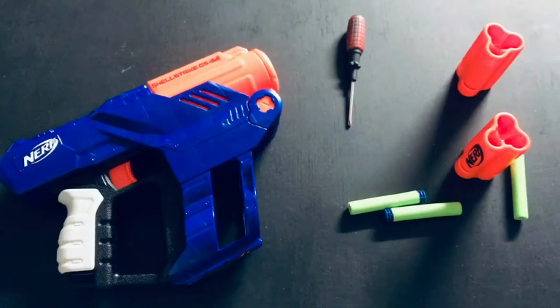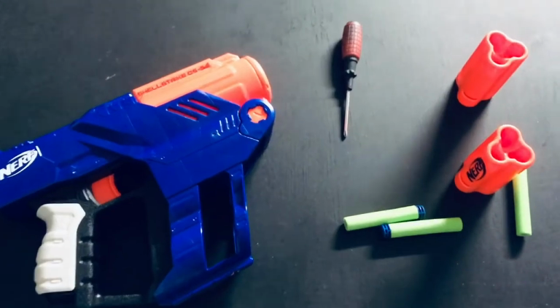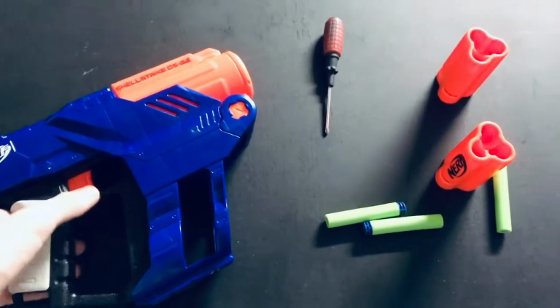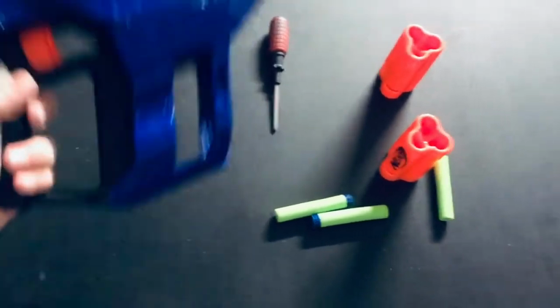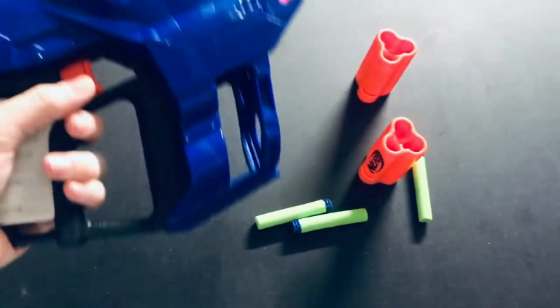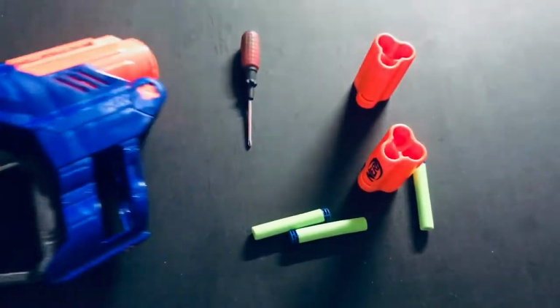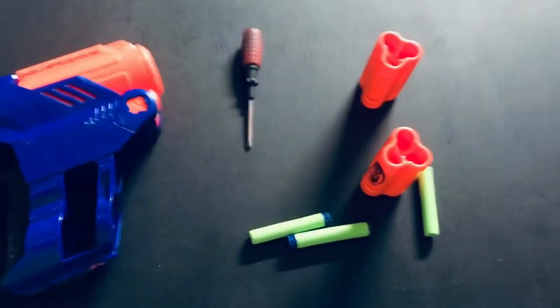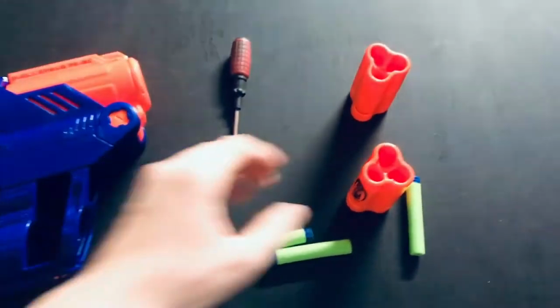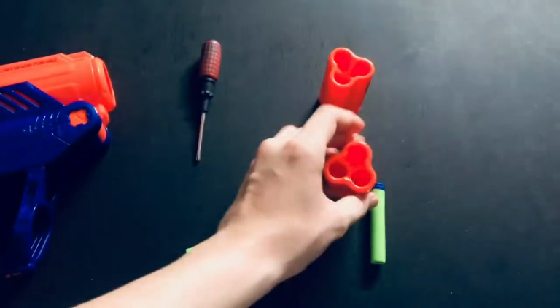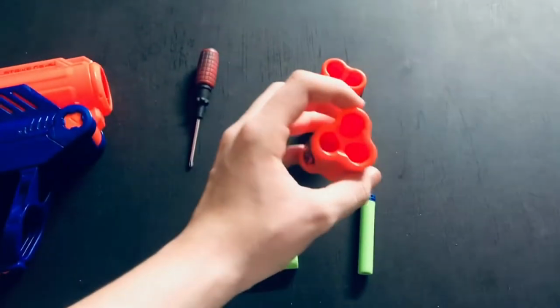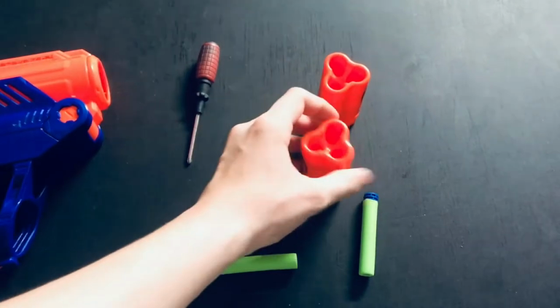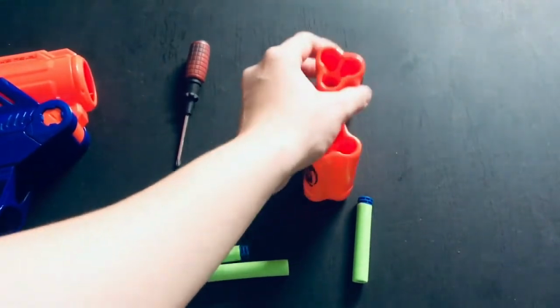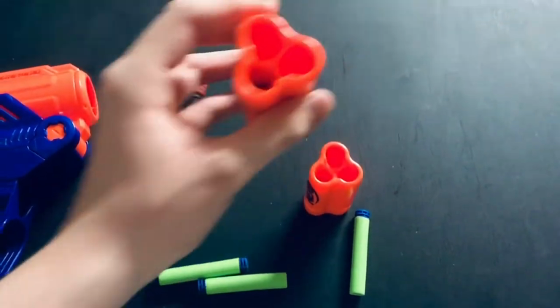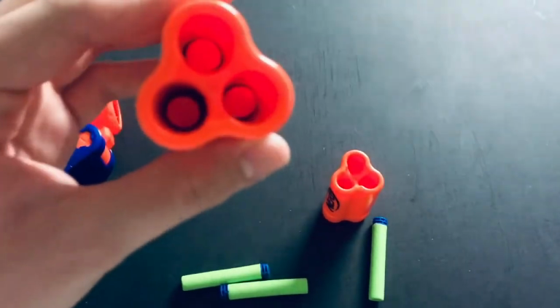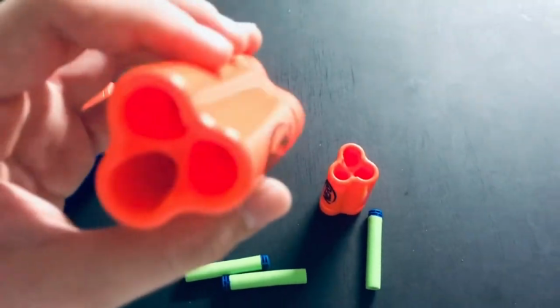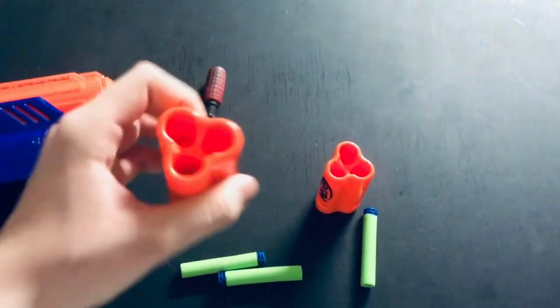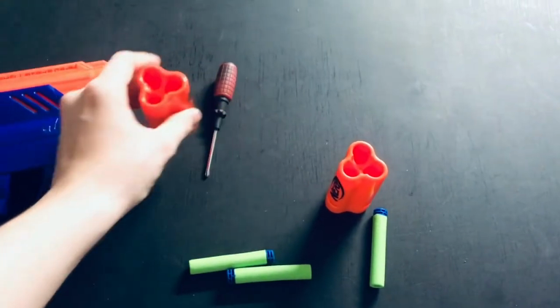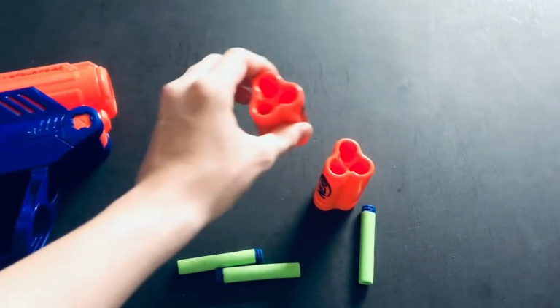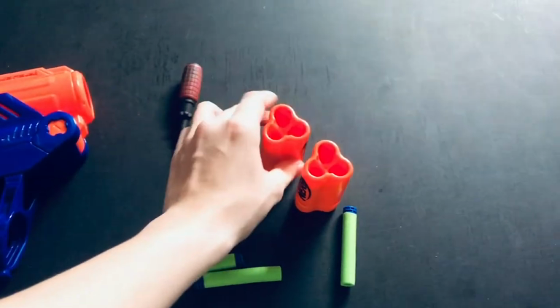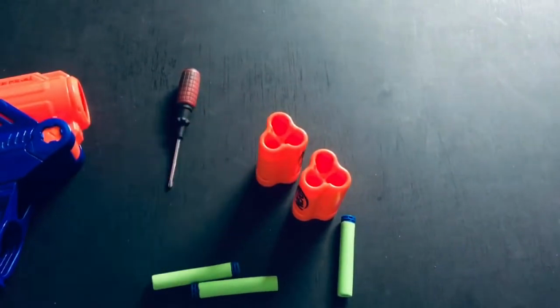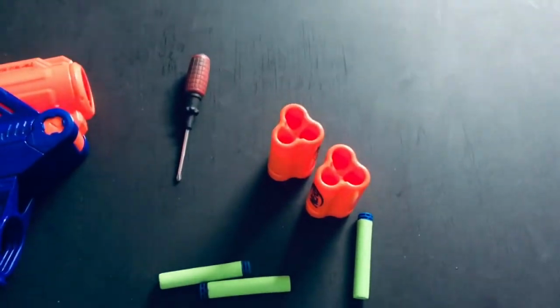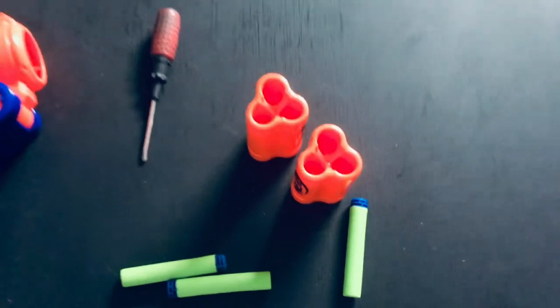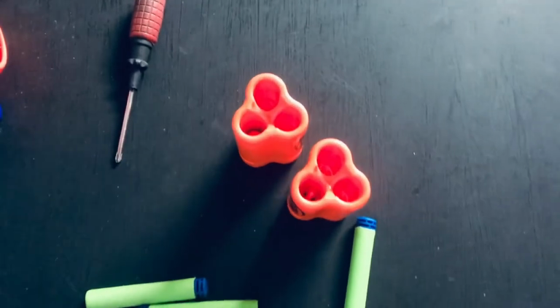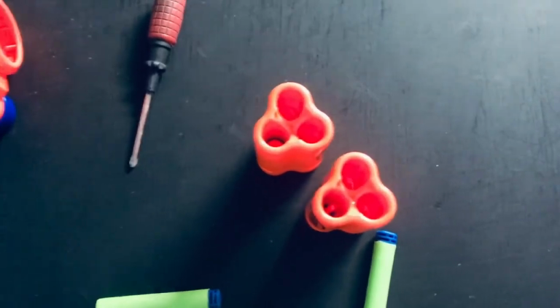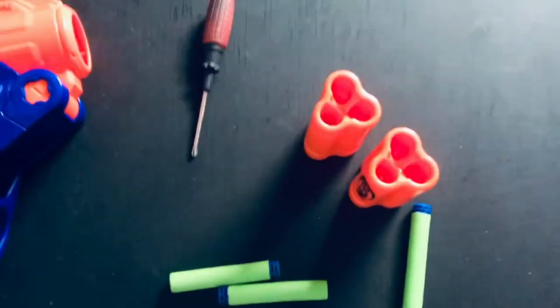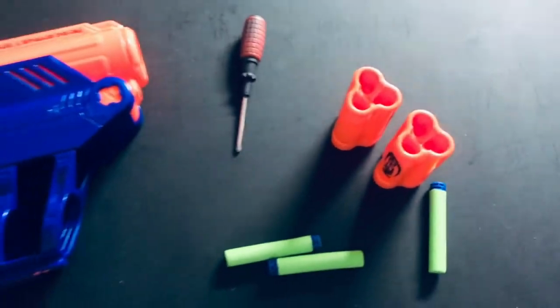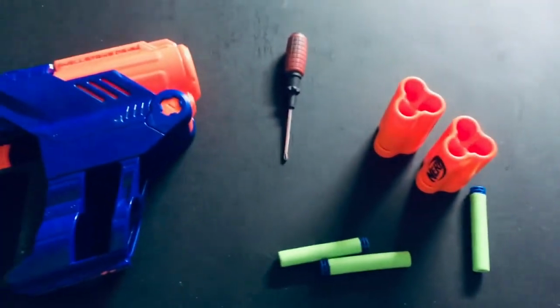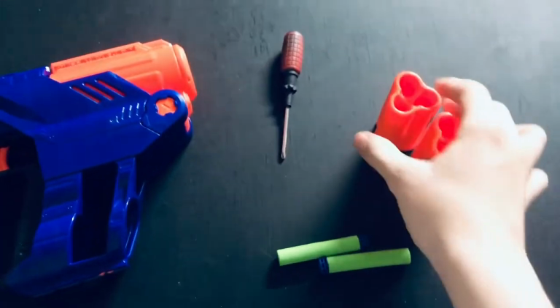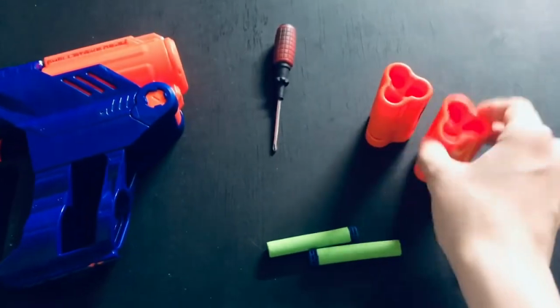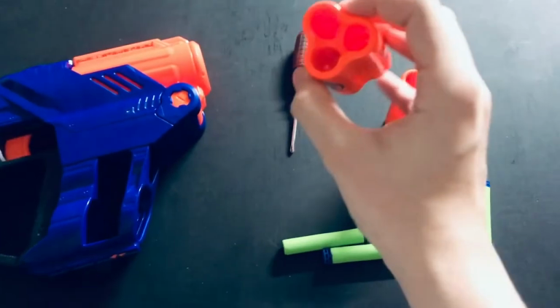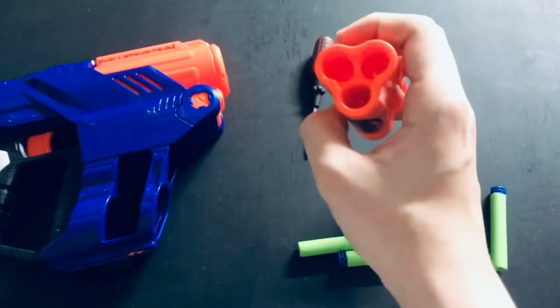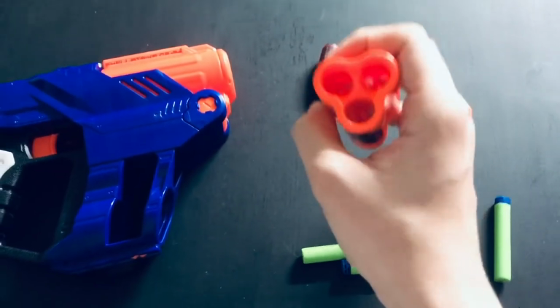I was tinkering around with my new shell strike, and I made a discovery that I would like to show you guys — which is how to make this fire half-length darts, which fire a lot harder. So I will be doing a mod guide on these shells right now.